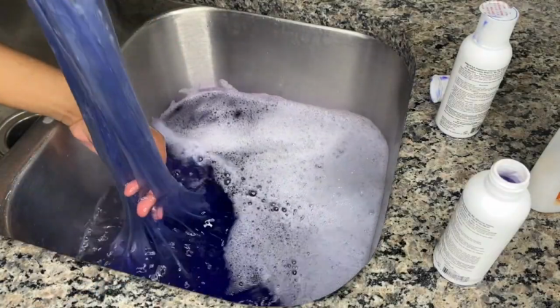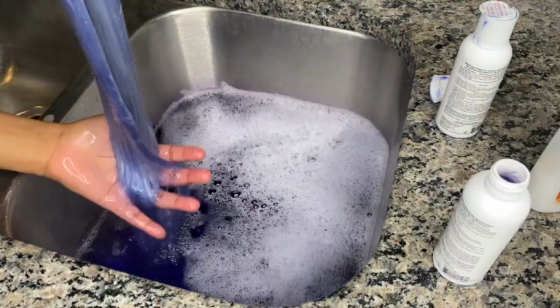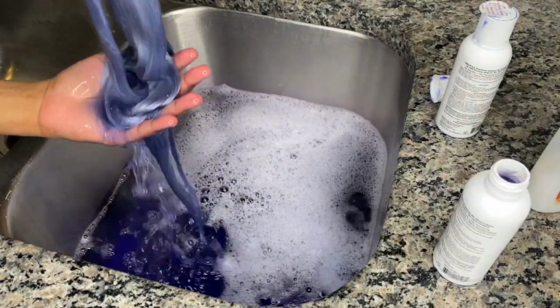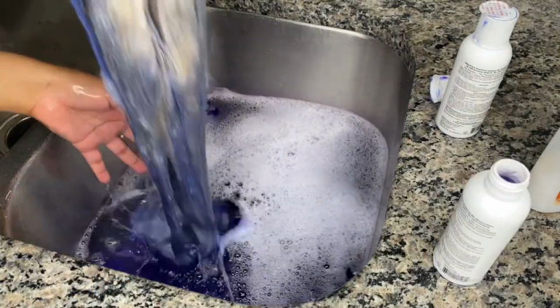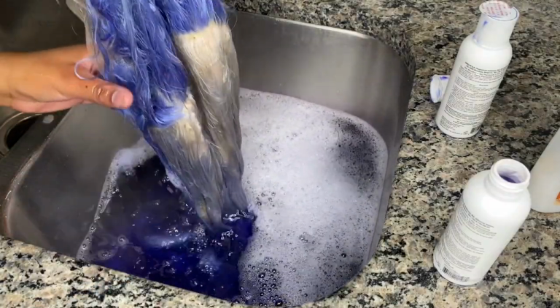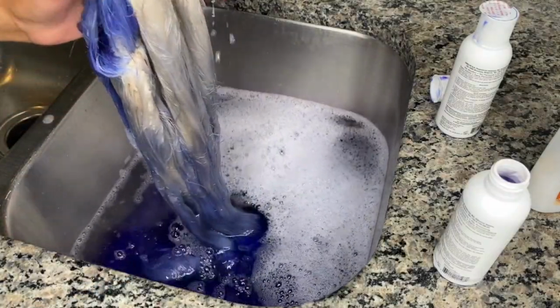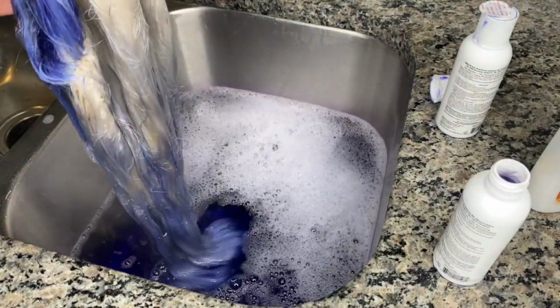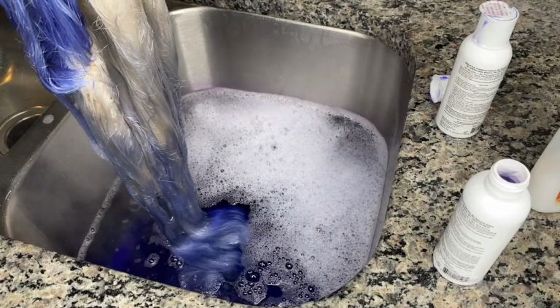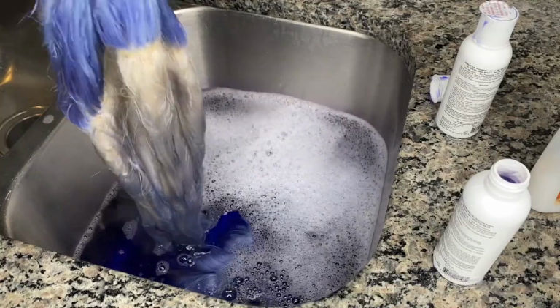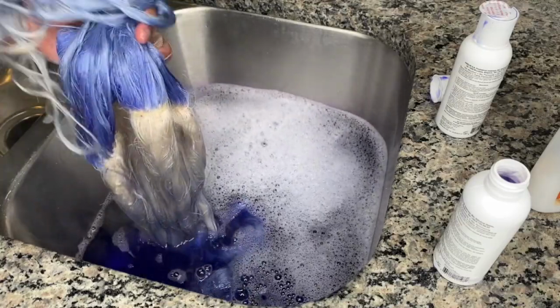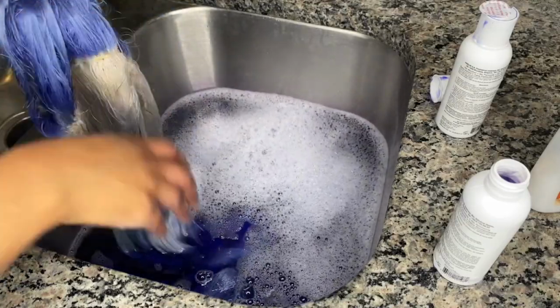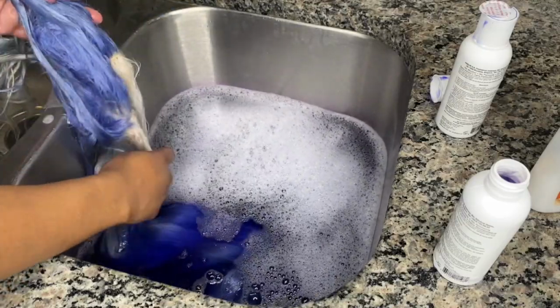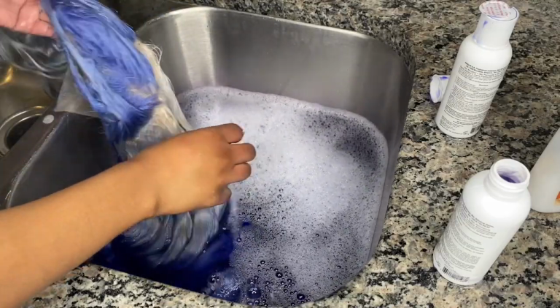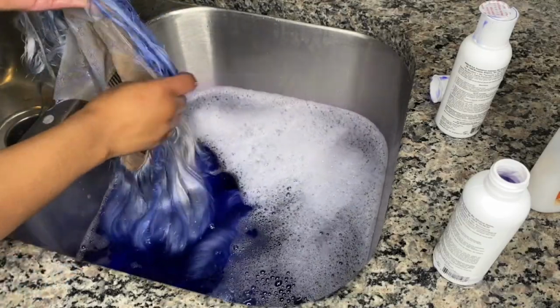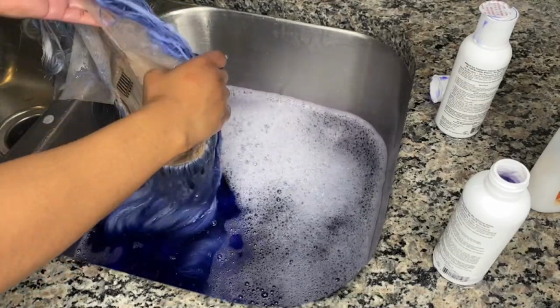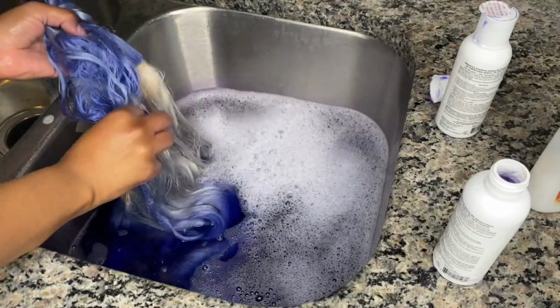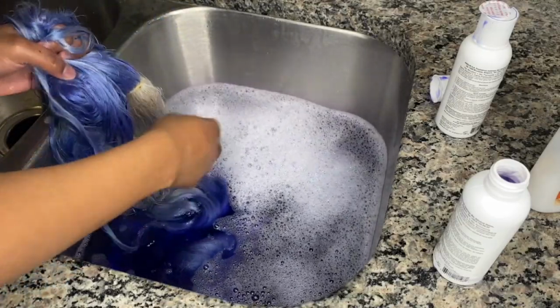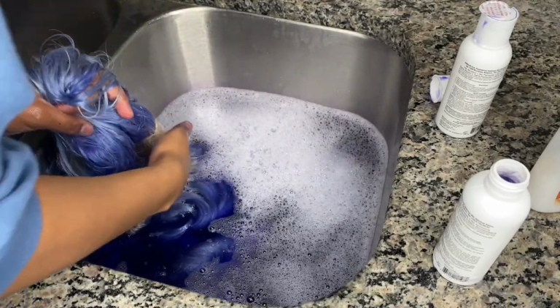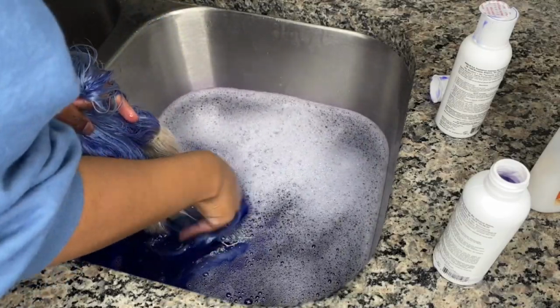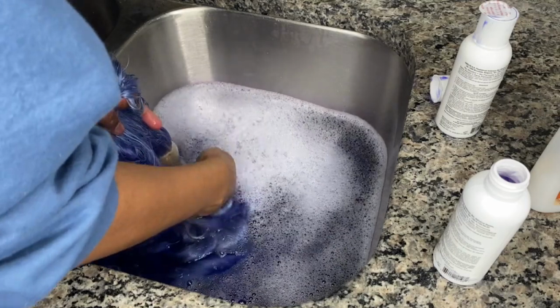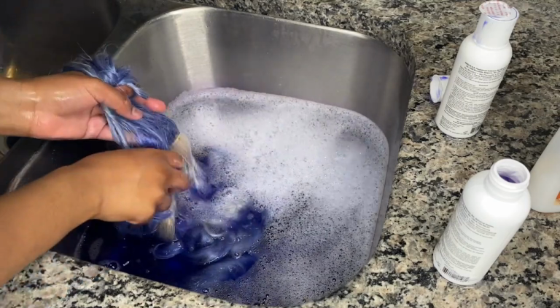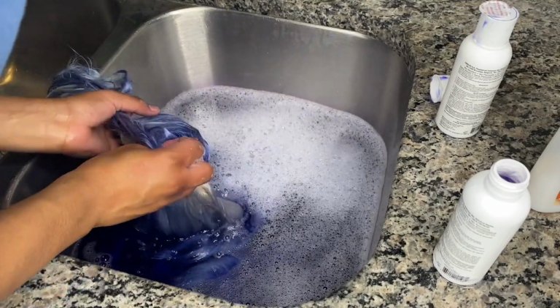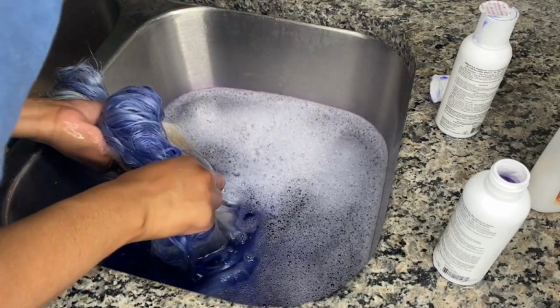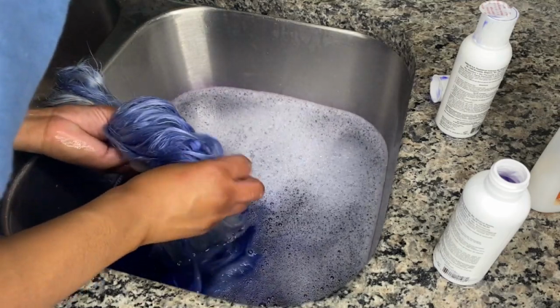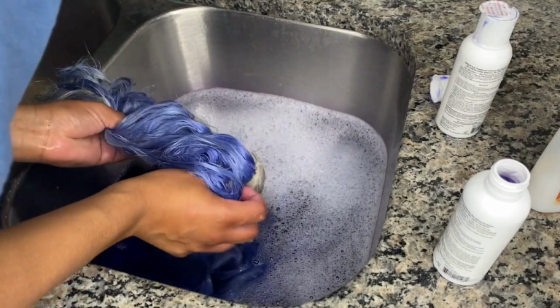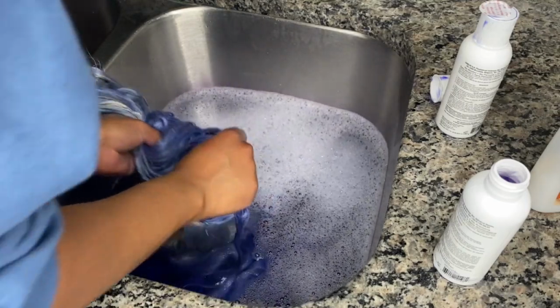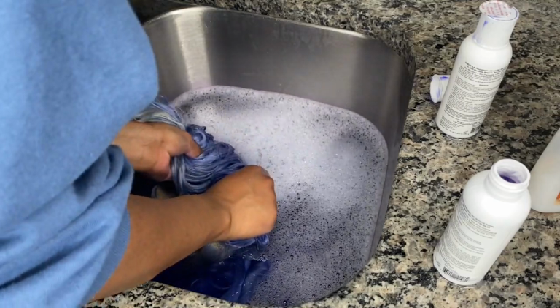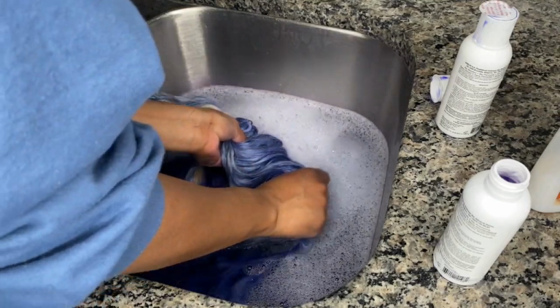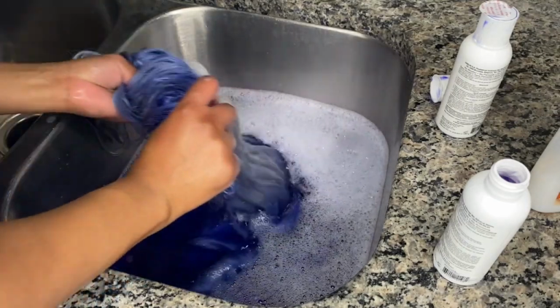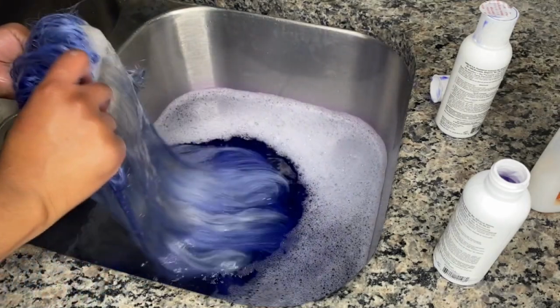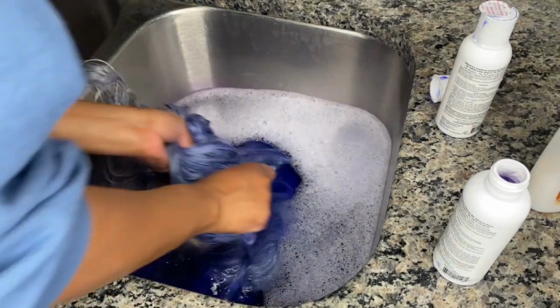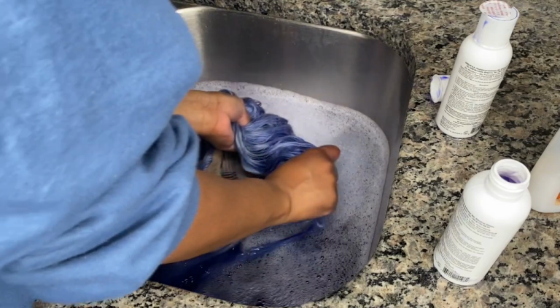Y'all, the way I dyed this wig was a mess, I'm not gonna lie — I was like, girl, you act like you don't know what you're doing. But yeah, I had to dye the back of the wig and make sure I didn't get the frontal in the water, because I didn't want the knots too dark — that was the main thing I was worried about.